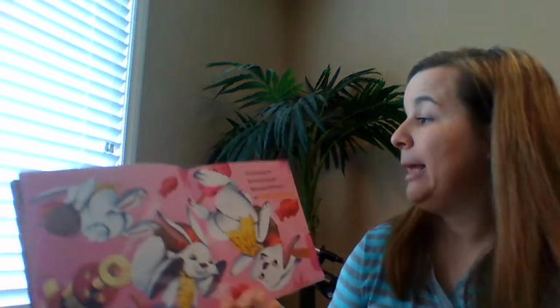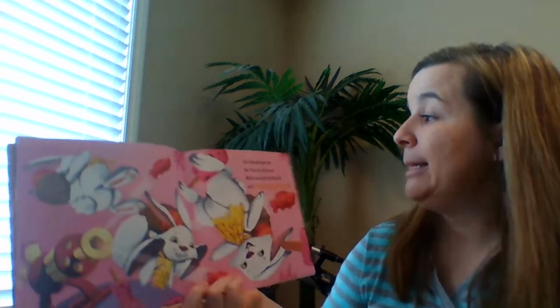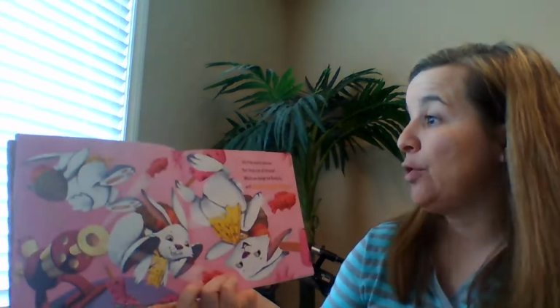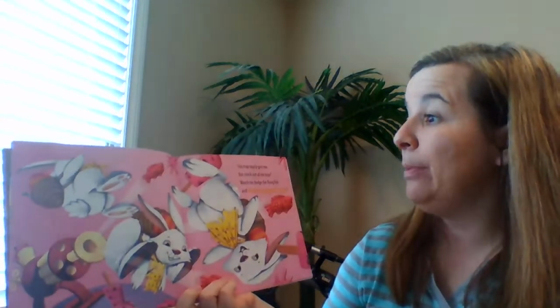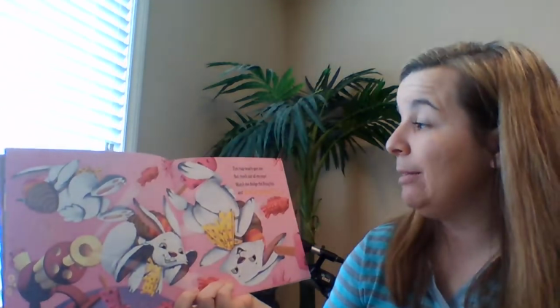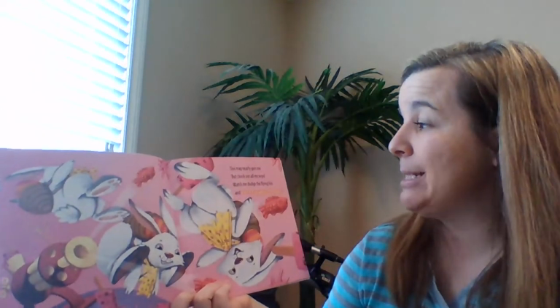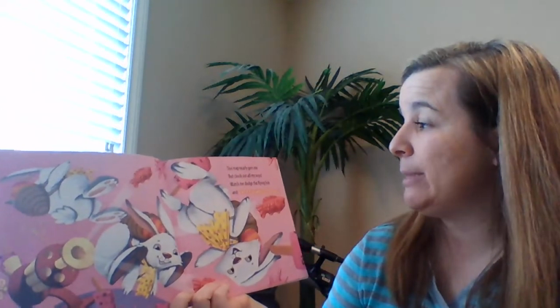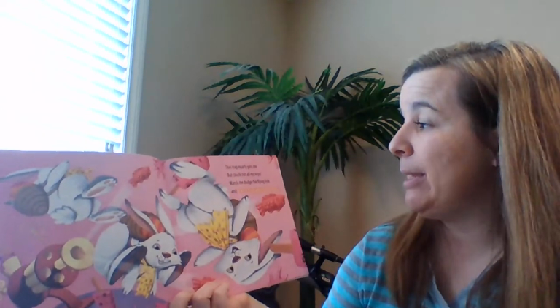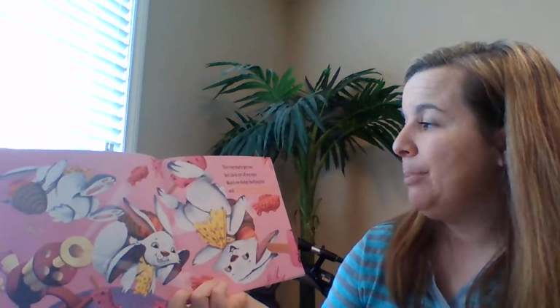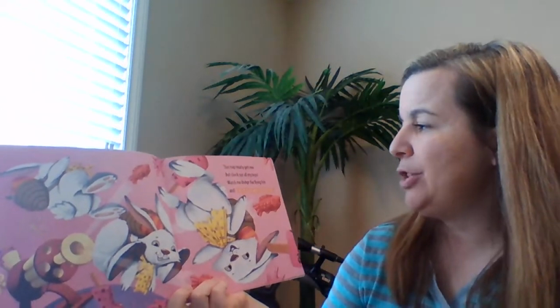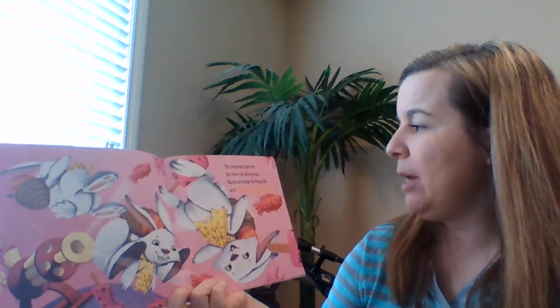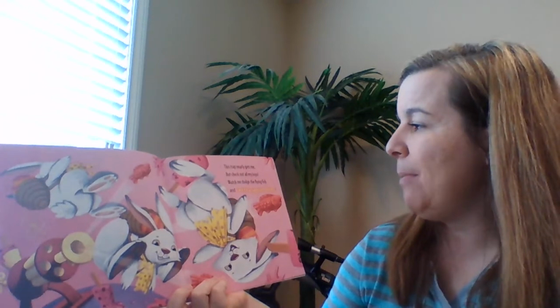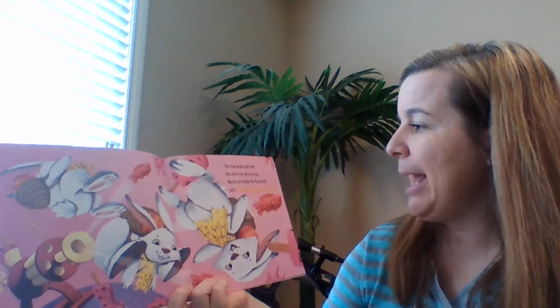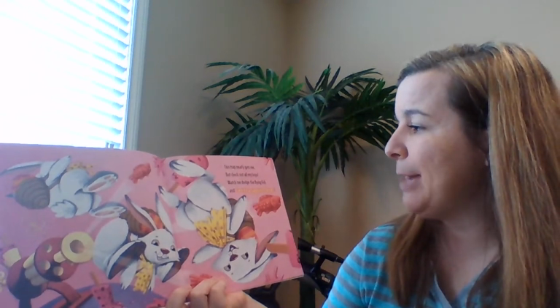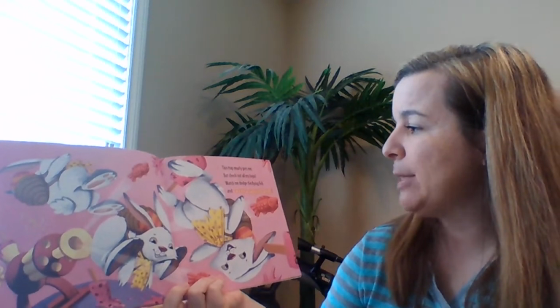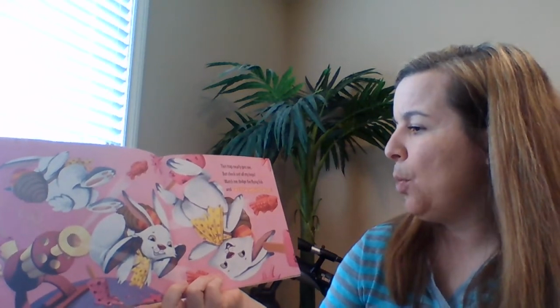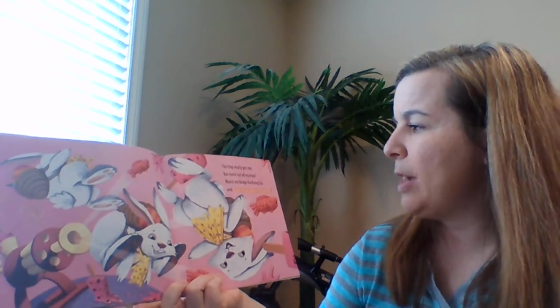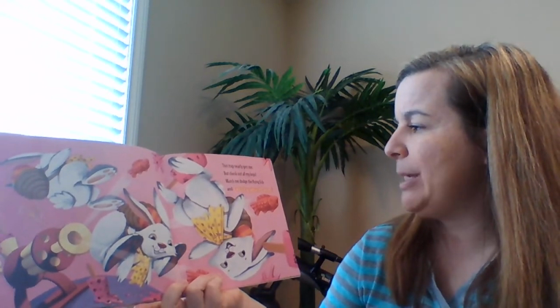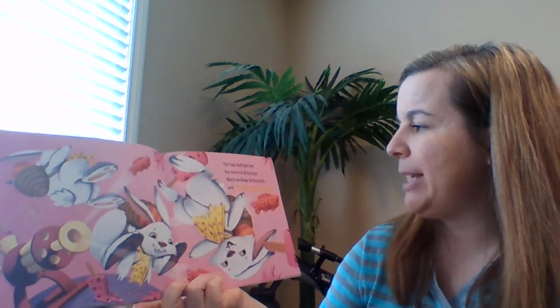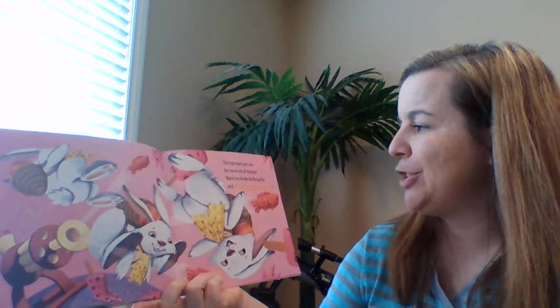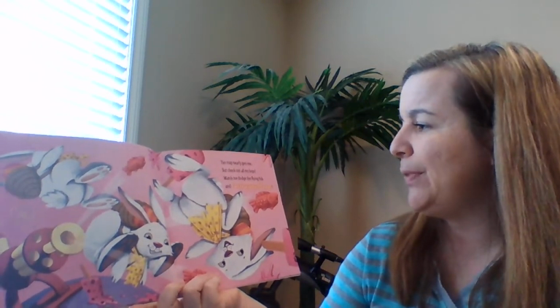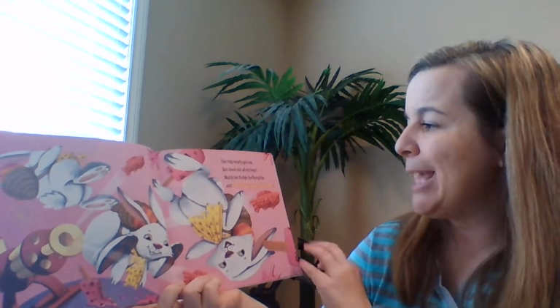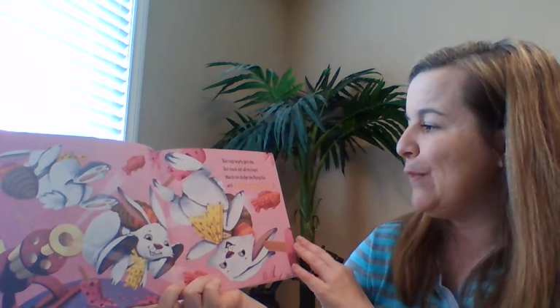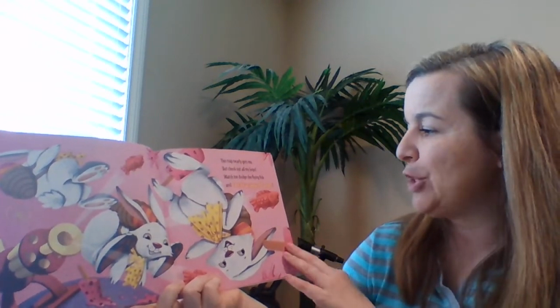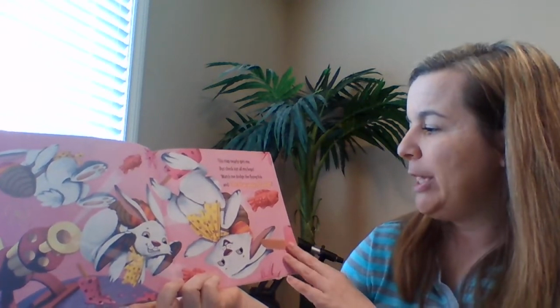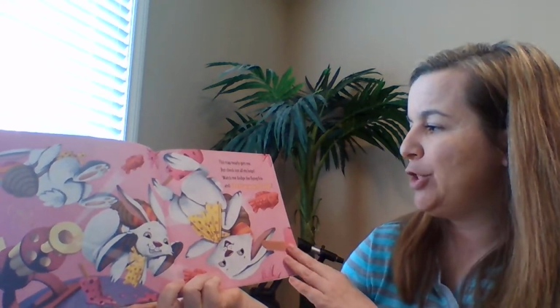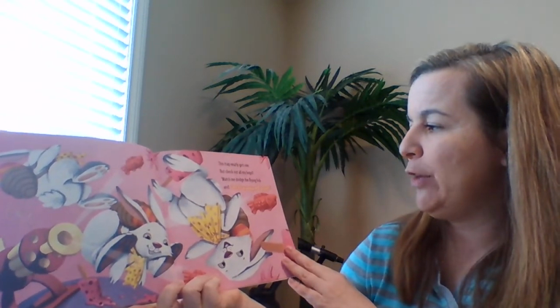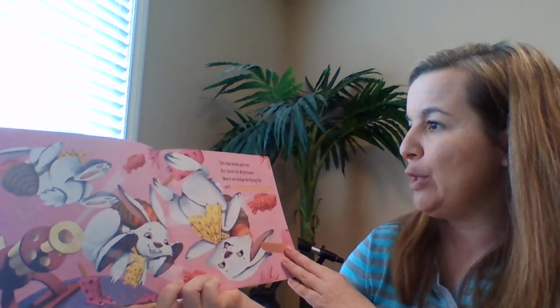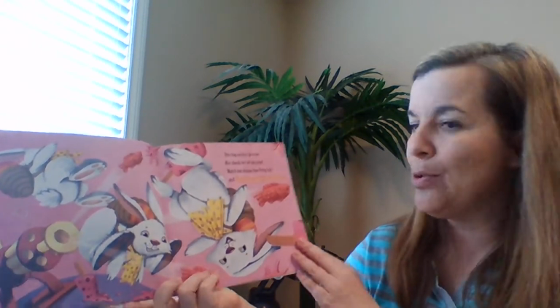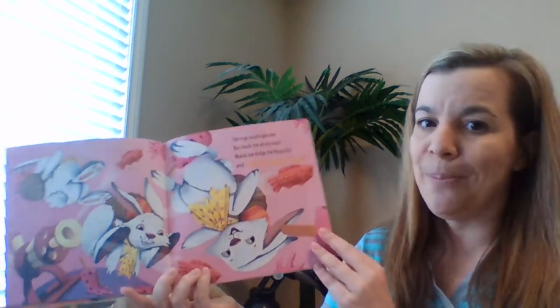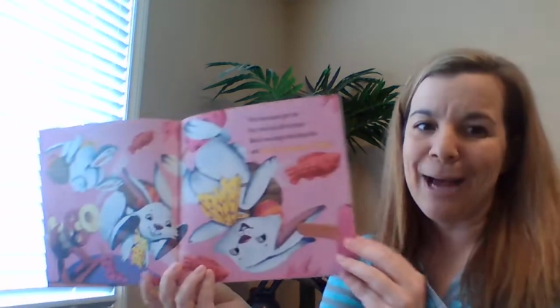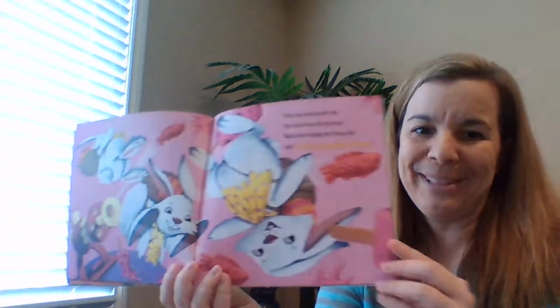This trap nearly gets me. But check out all my hops. Watch me dodge the flying fish and cherry yogurt pops.